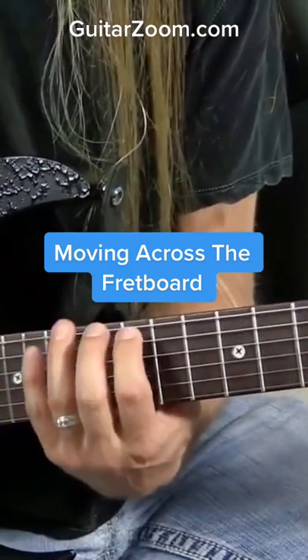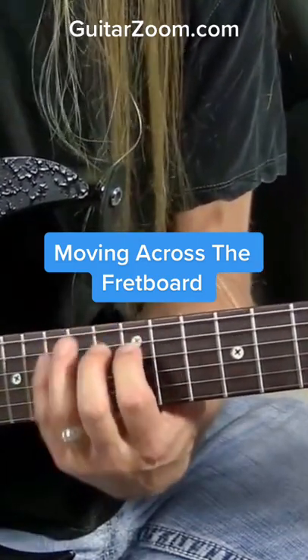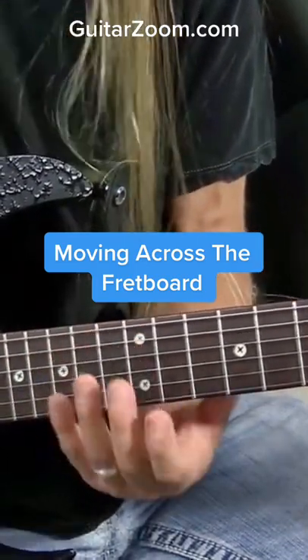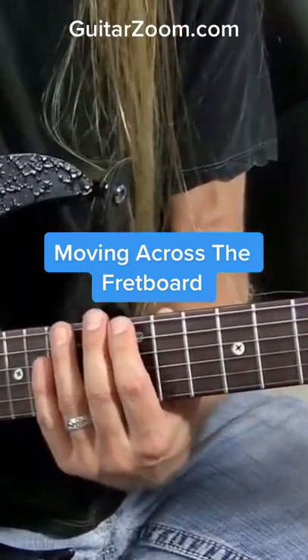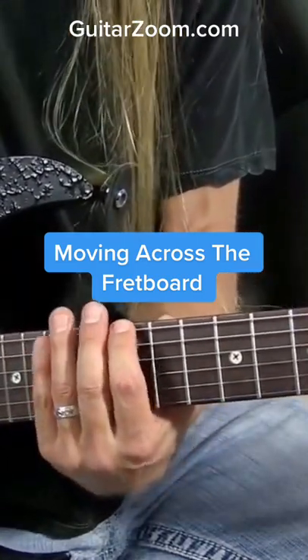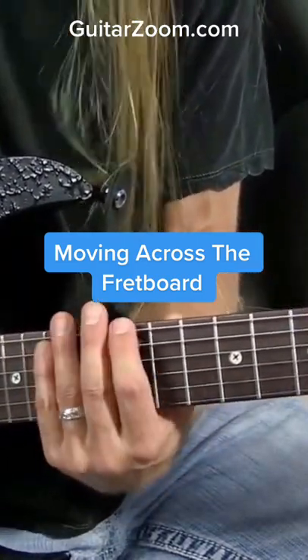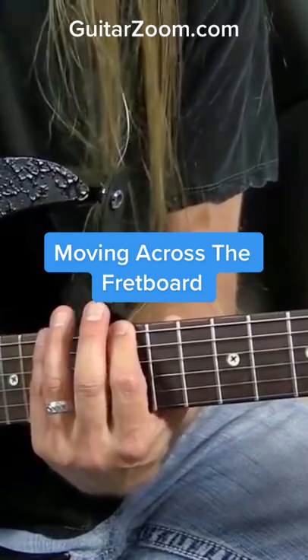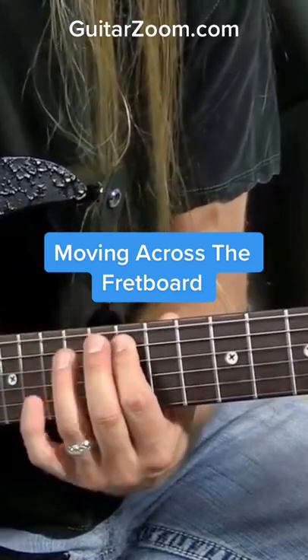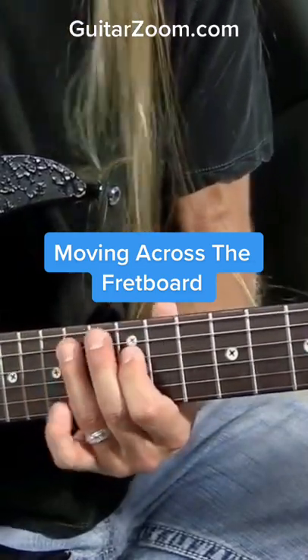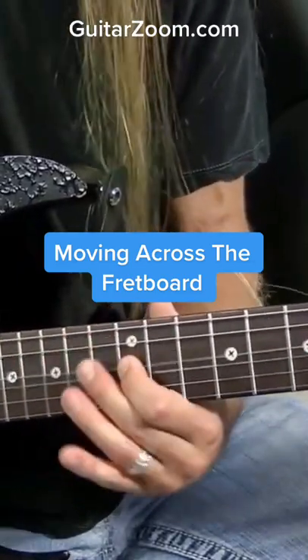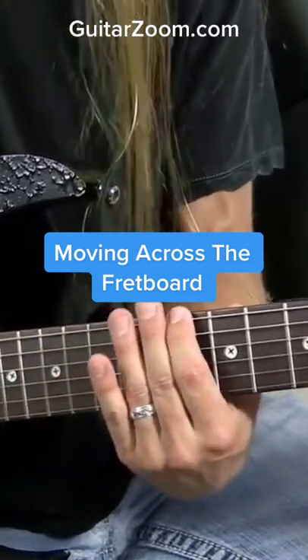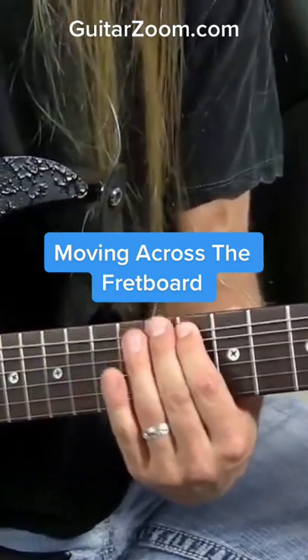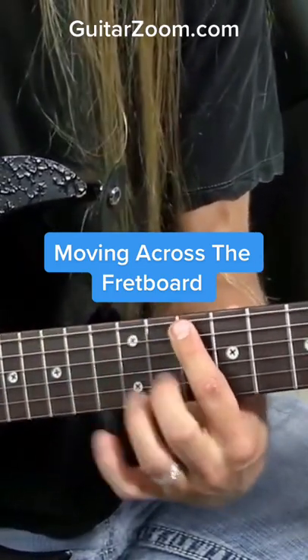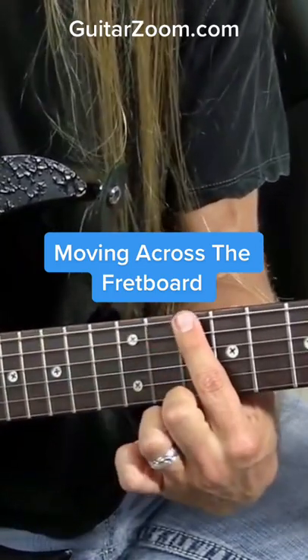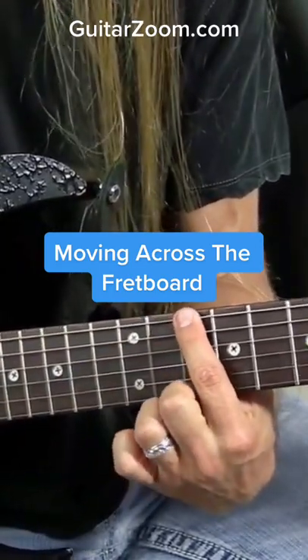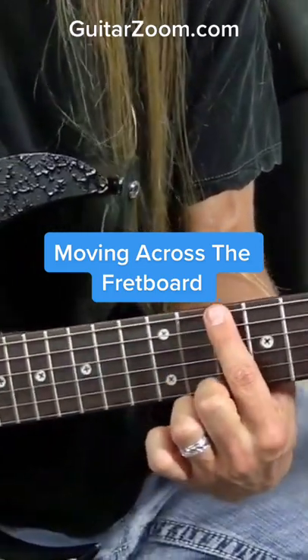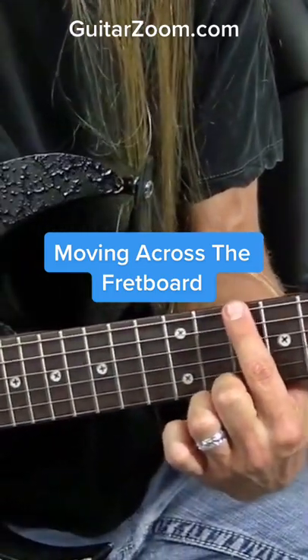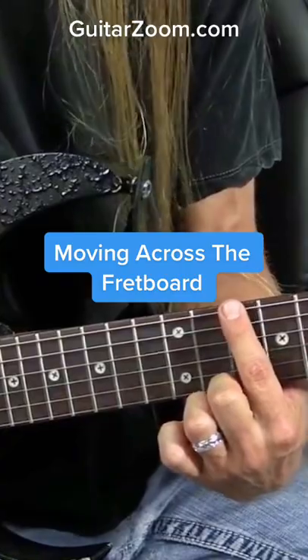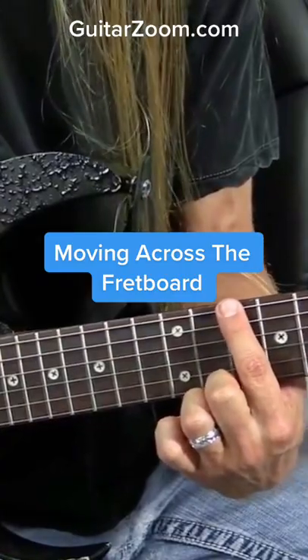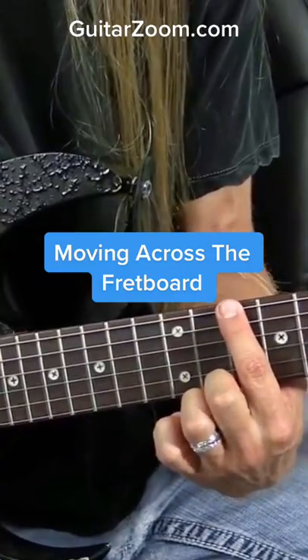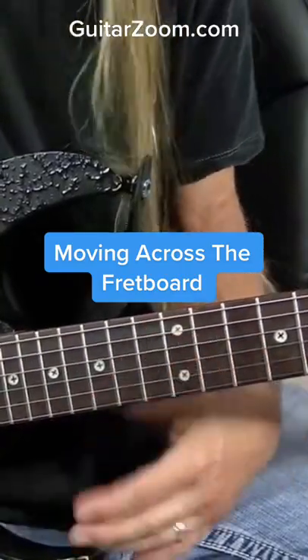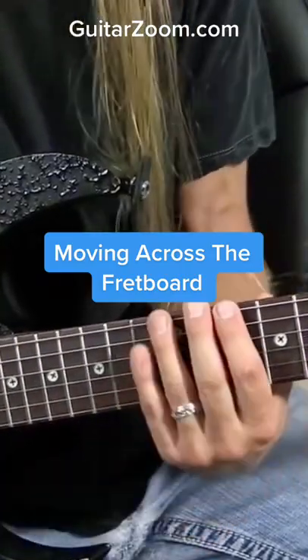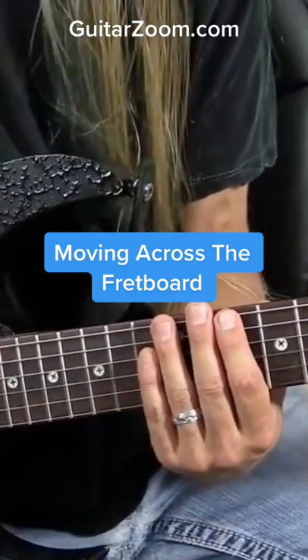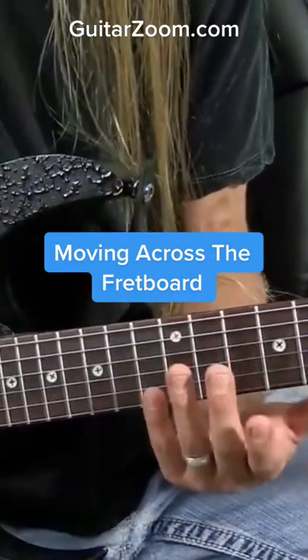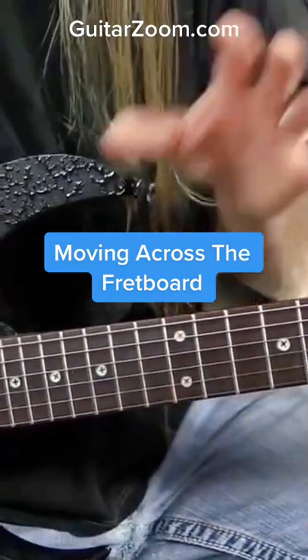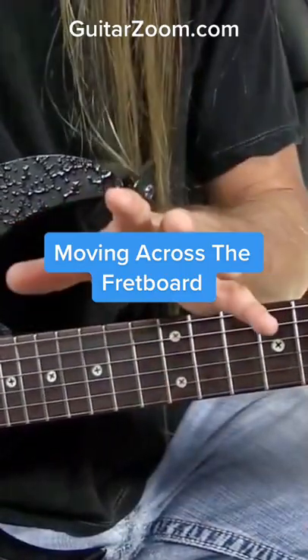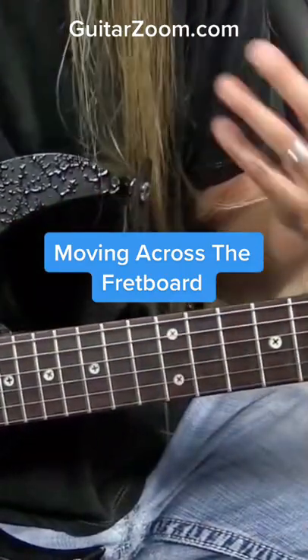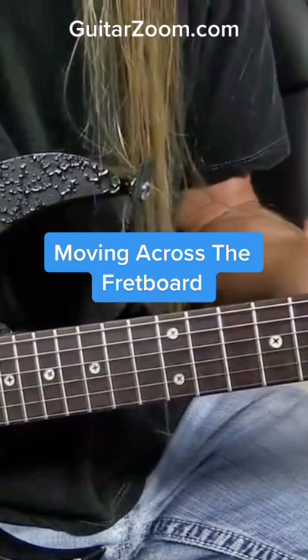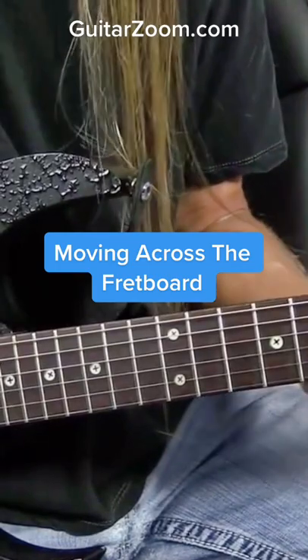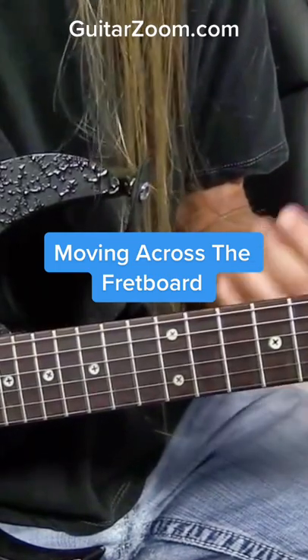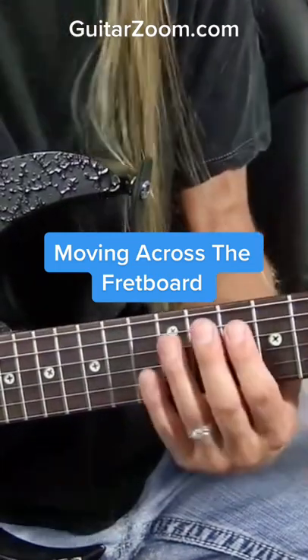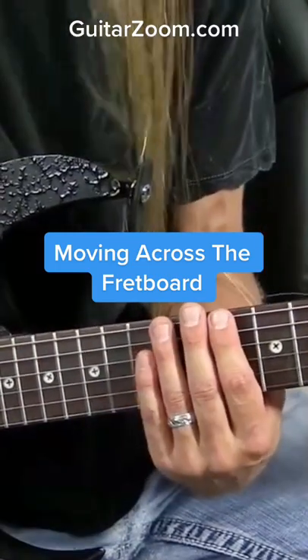I already played D up in here. I had D, G, A, B, D. So I'm just moving down to a lower octave D here at the 10th fret of the 6th string. And I'm going to play this shape — let me show you the shape first and then let's talk about what the notes are real quick.